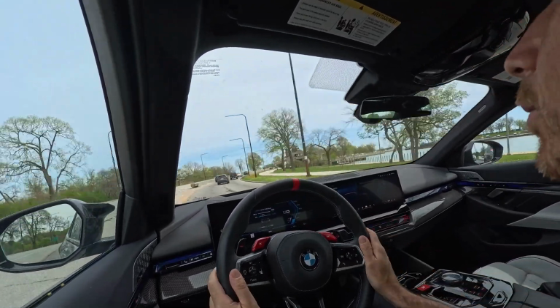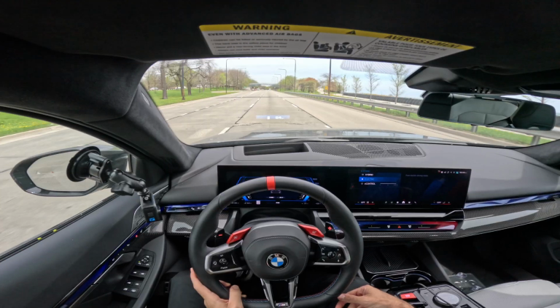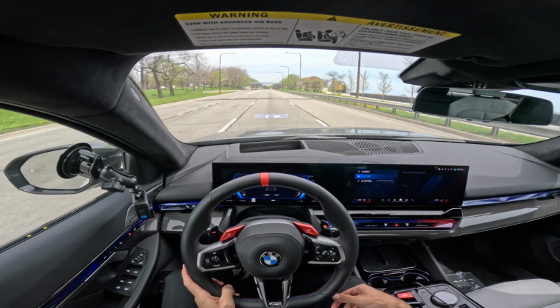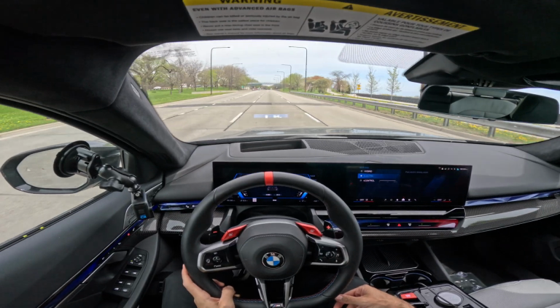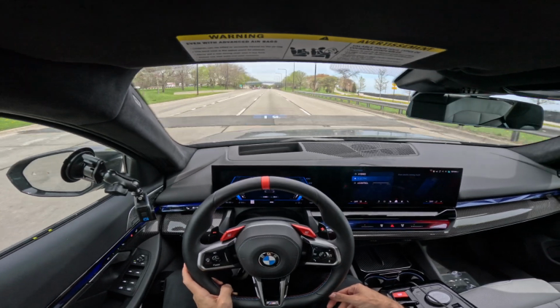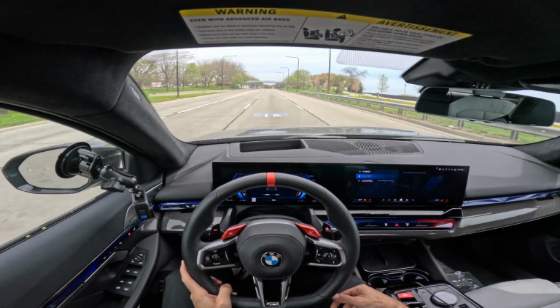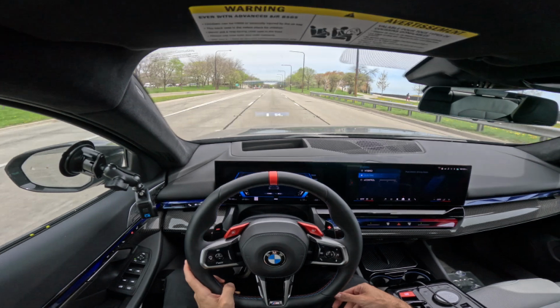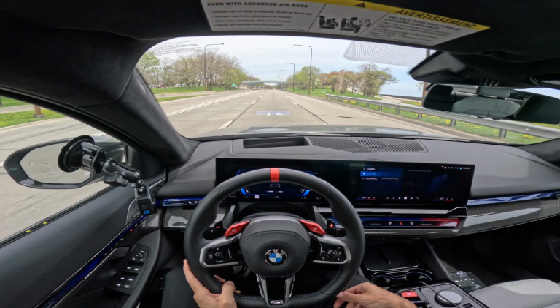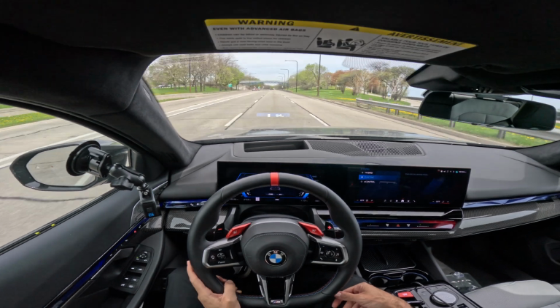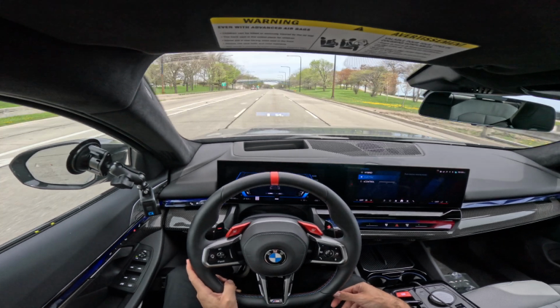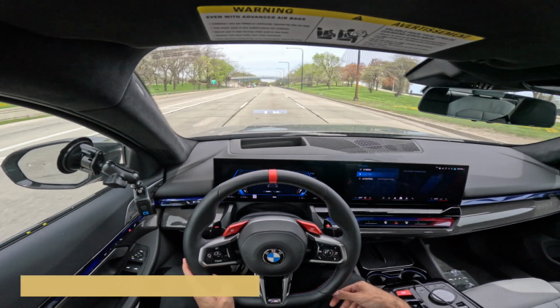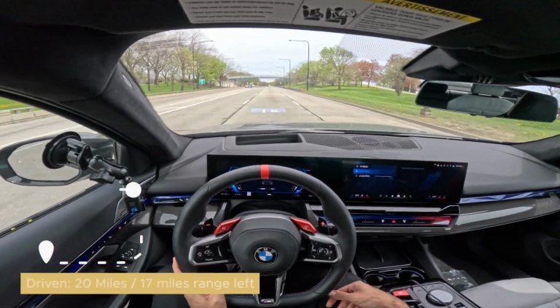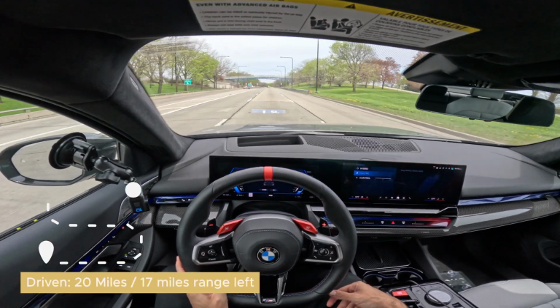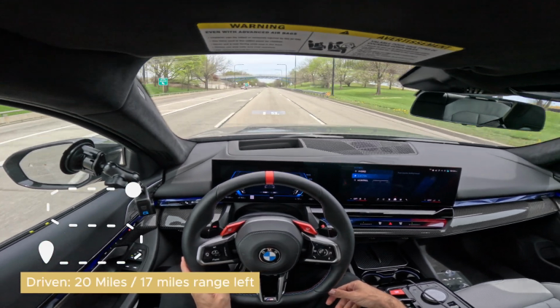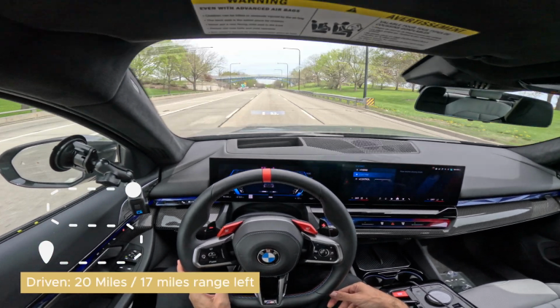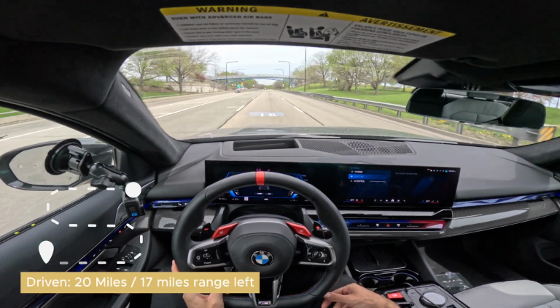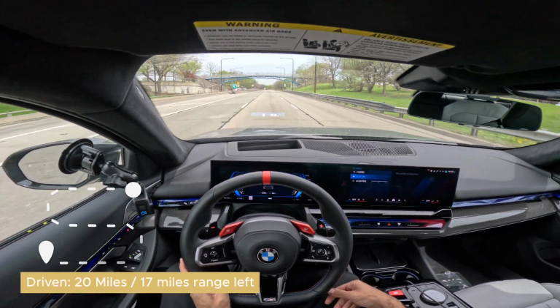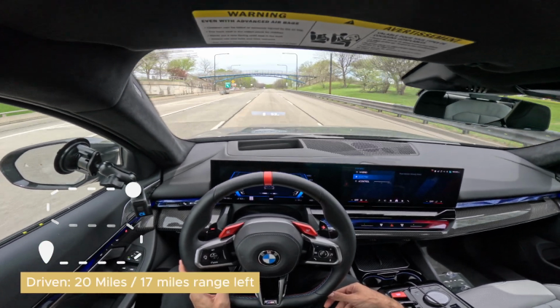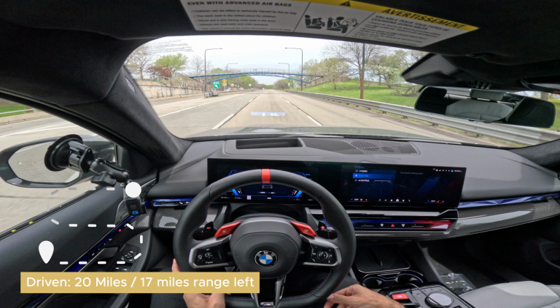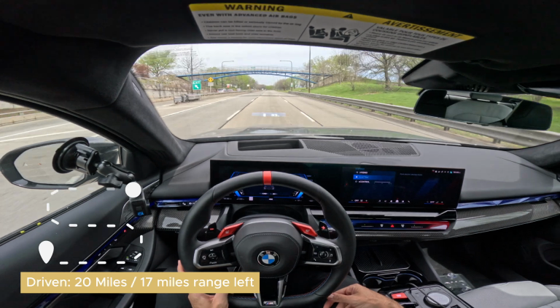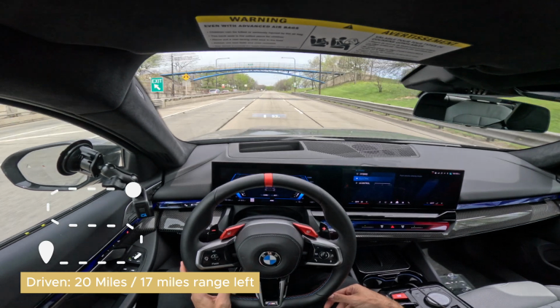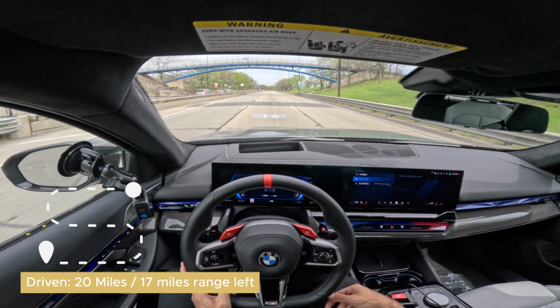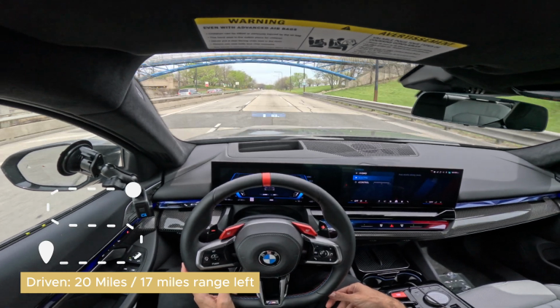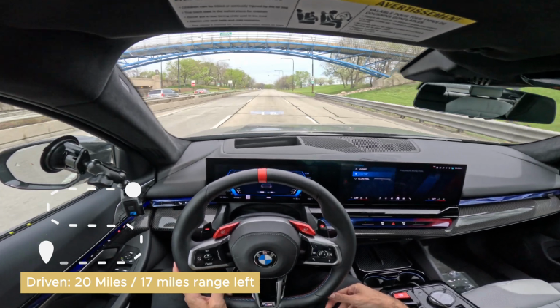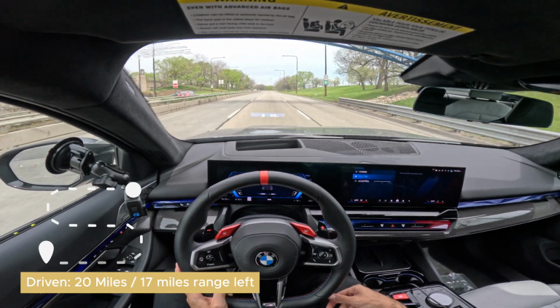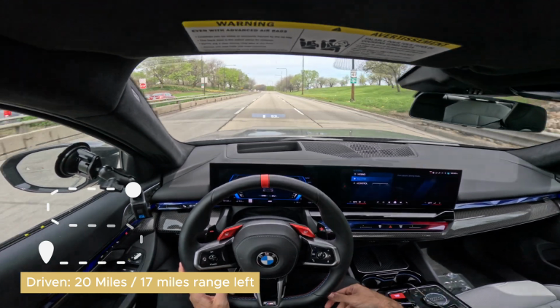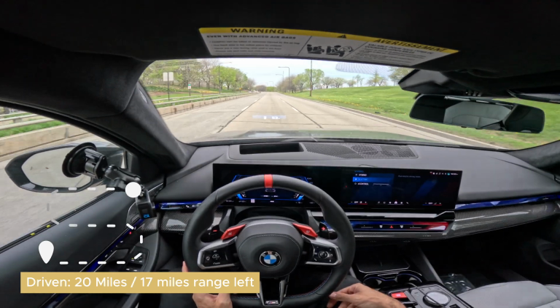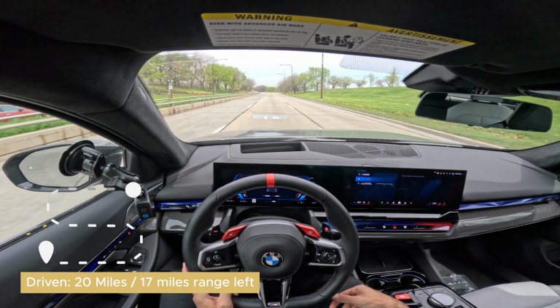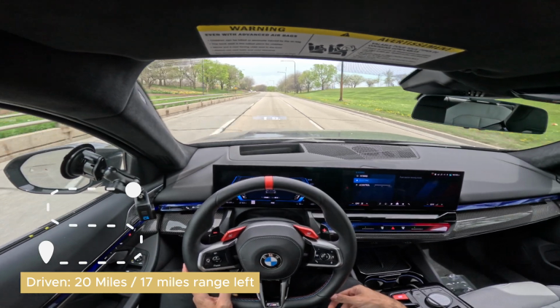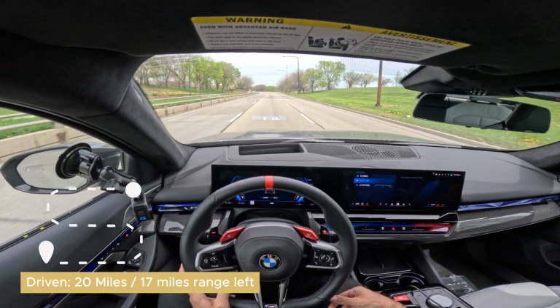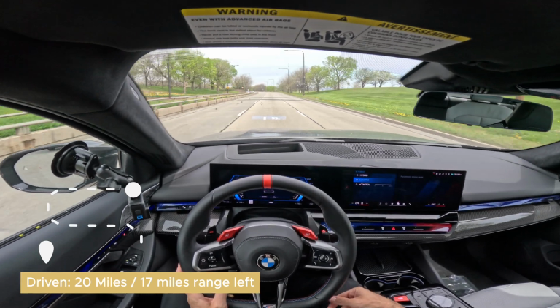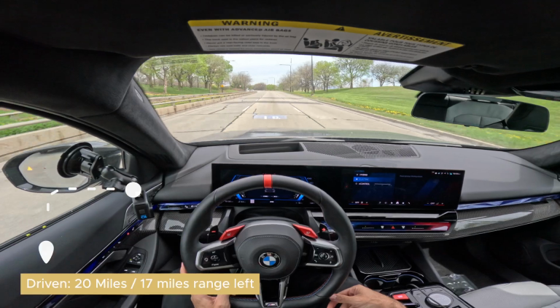Checking in again — 20 miles of driving right now and I'm down to 17 miles of range remaining. I started at 32 to 33 miles, so I'm actually doing a little bit better than projected.